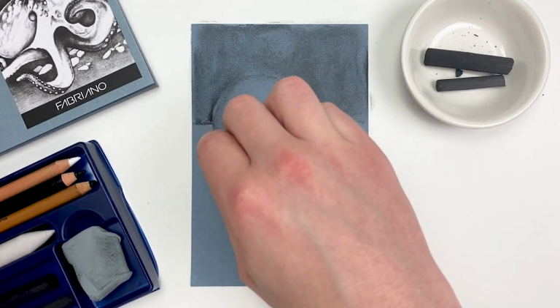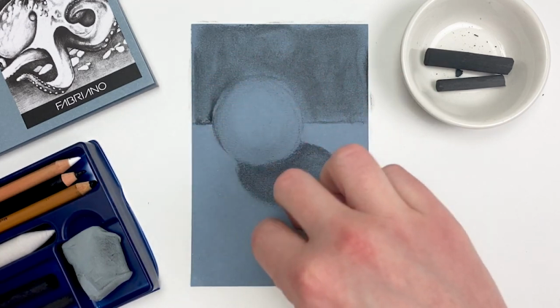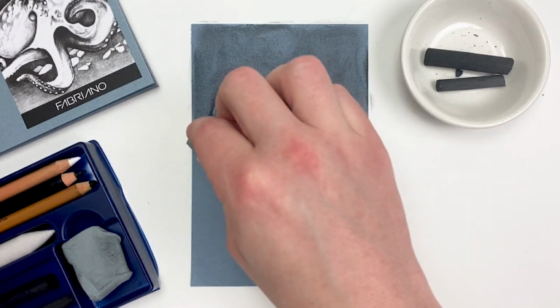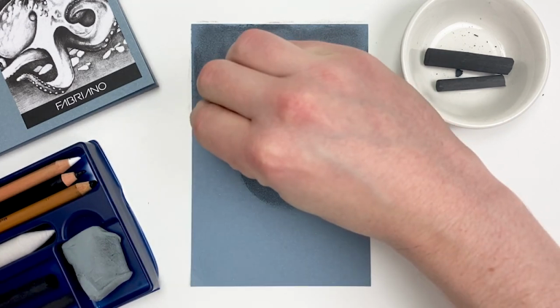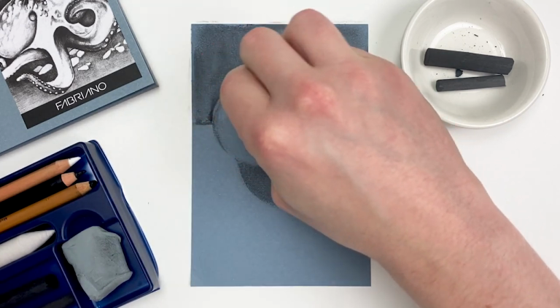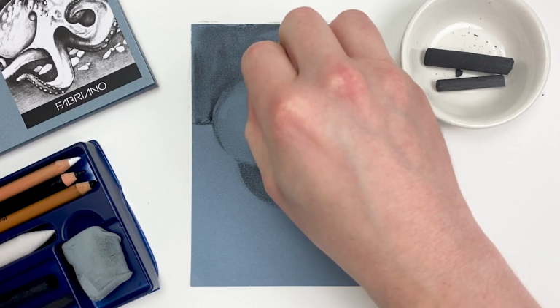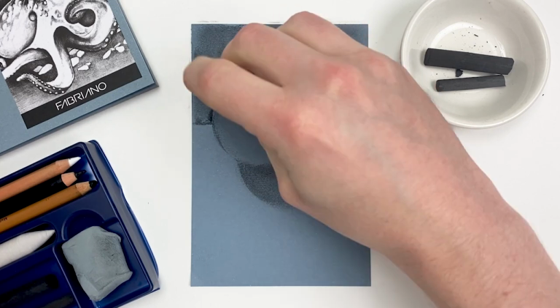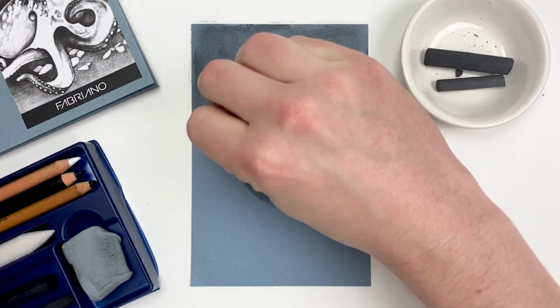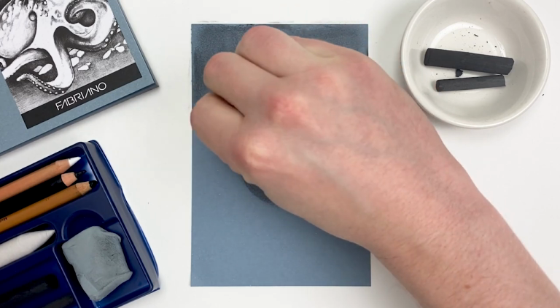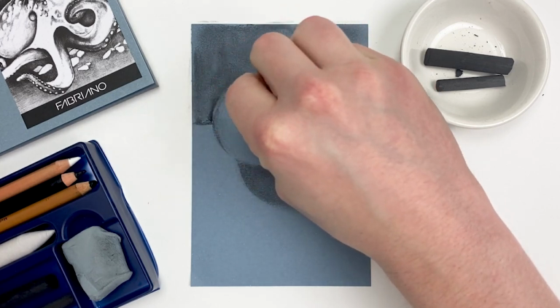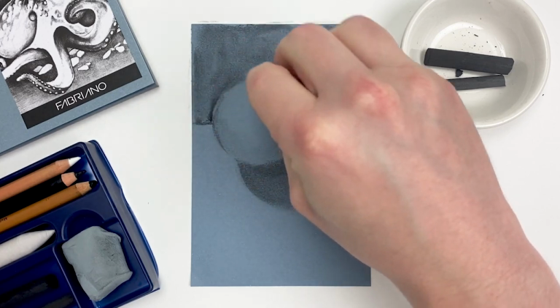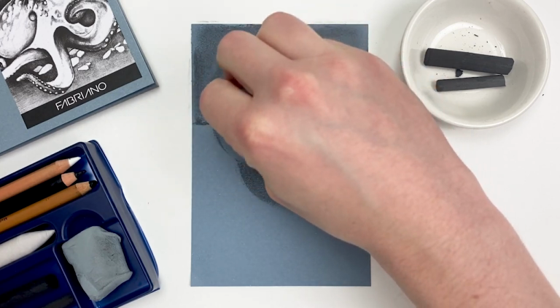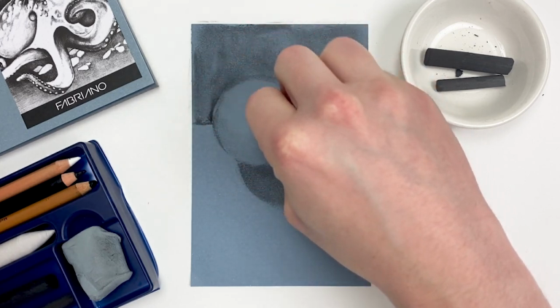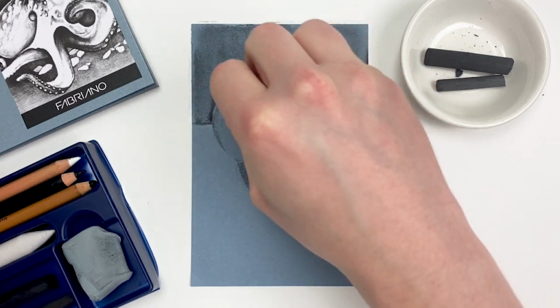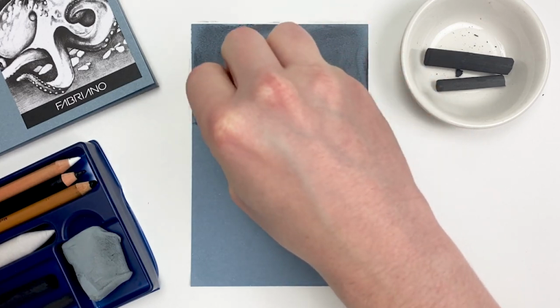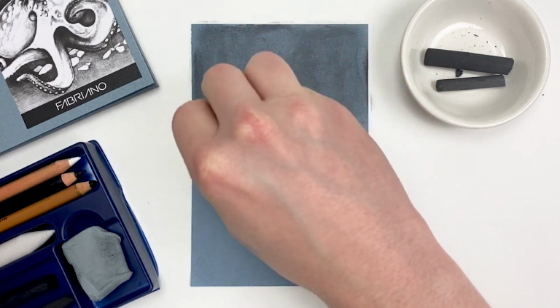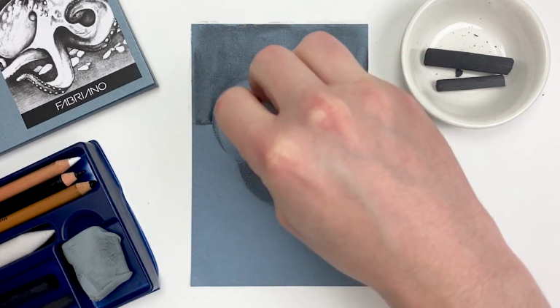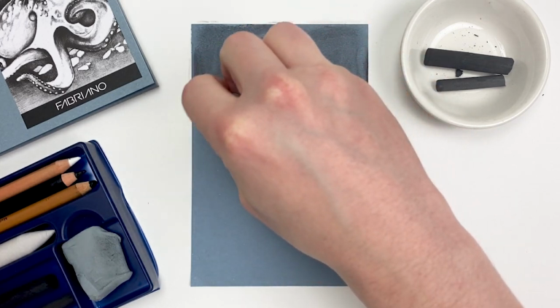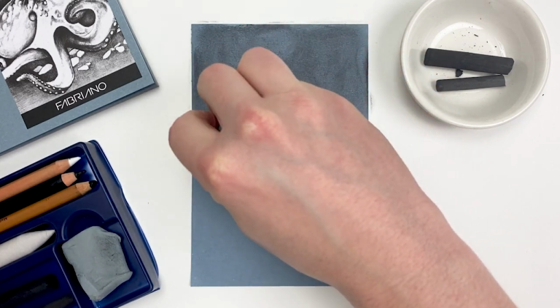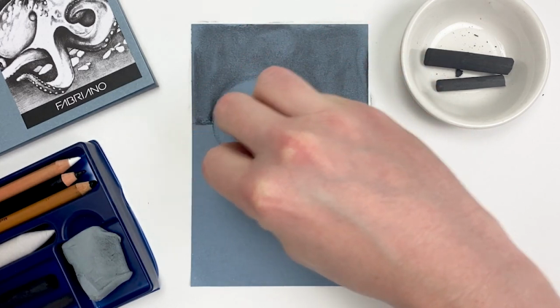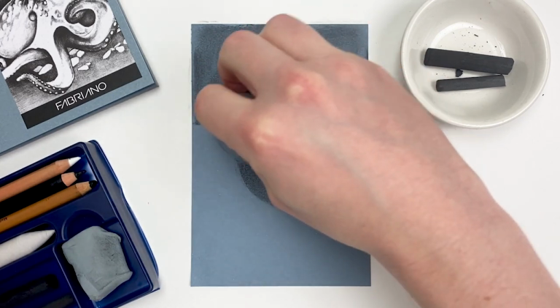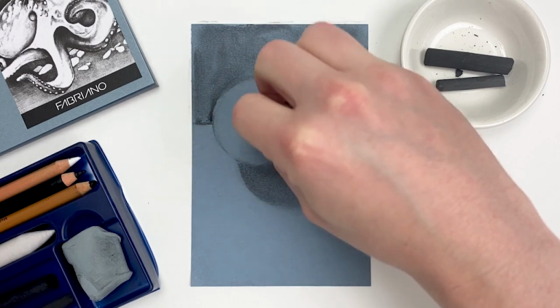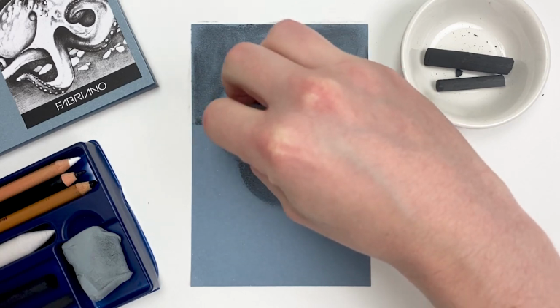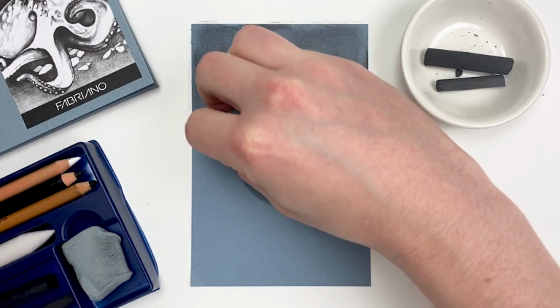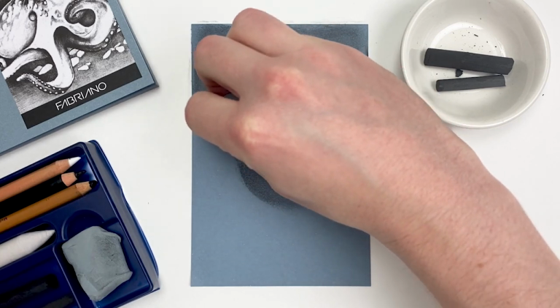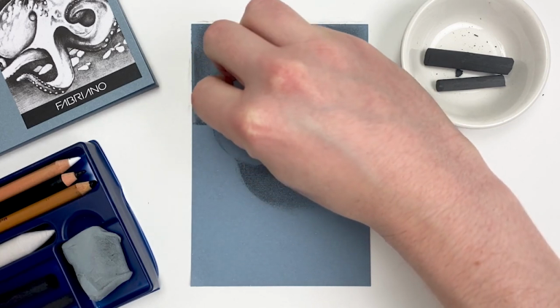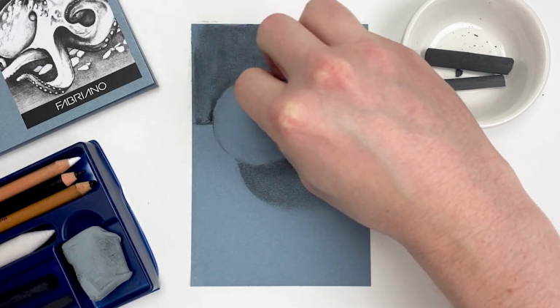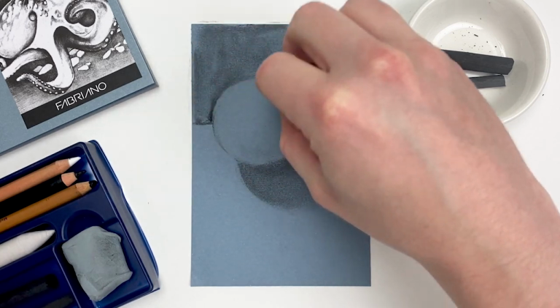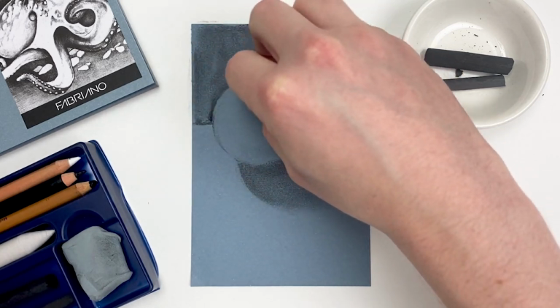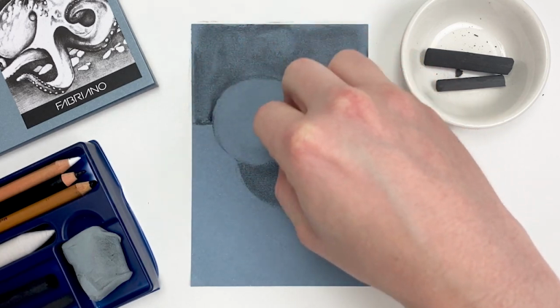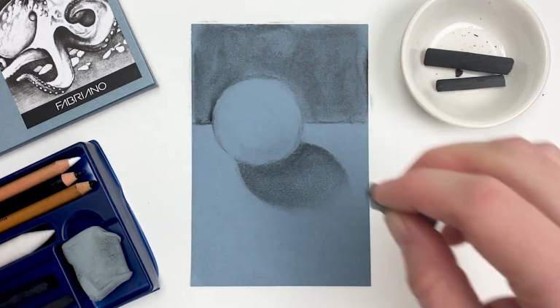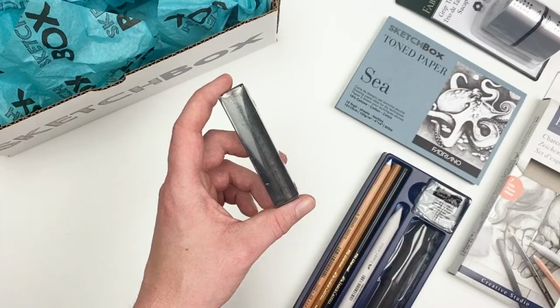And if you want to protect your drawing for storage, there are spray fixatives out there that can seal the charcoal to the paper. Or you can use hairspray in a pinch — just make sure you test it first.